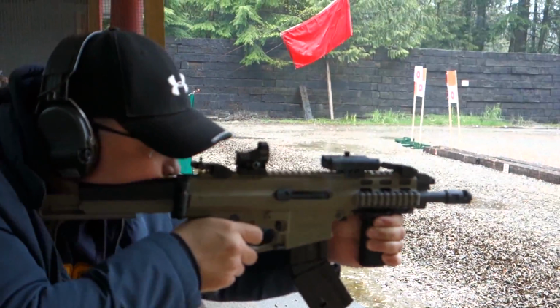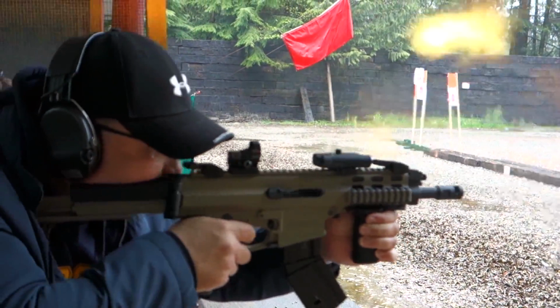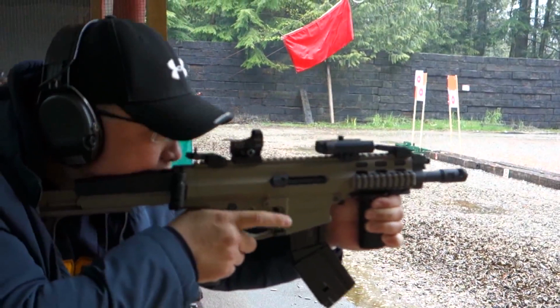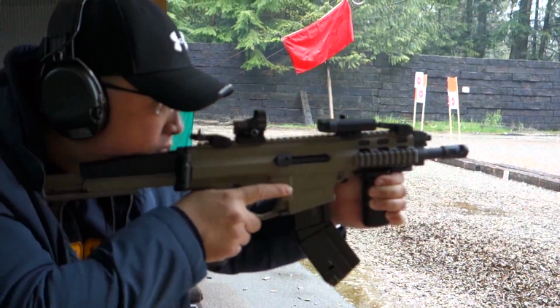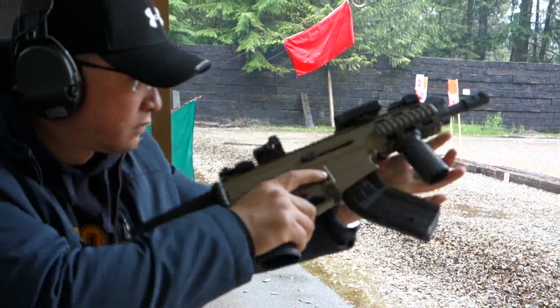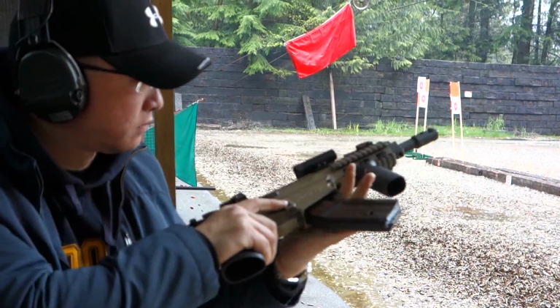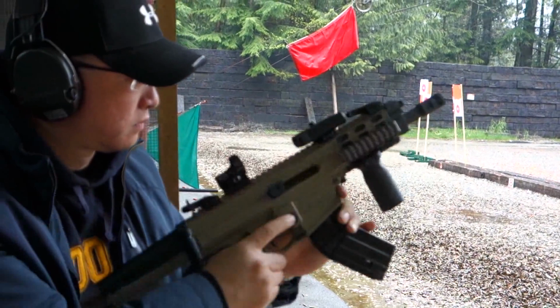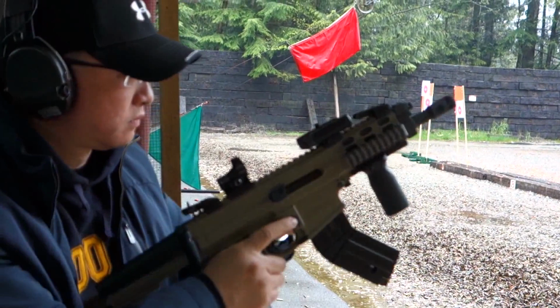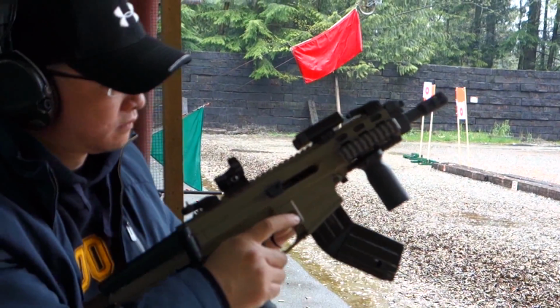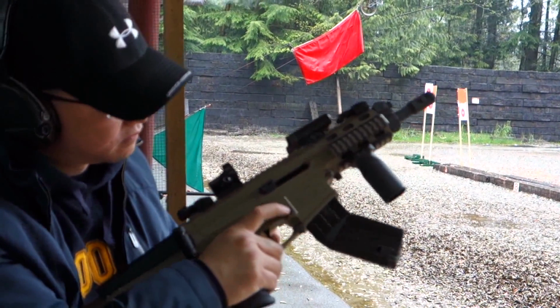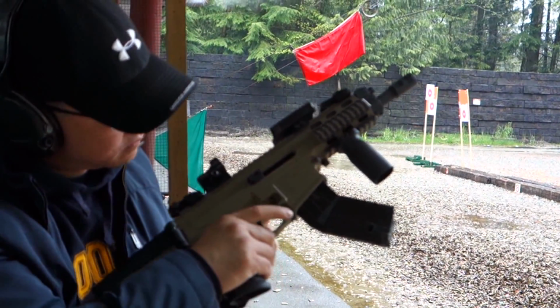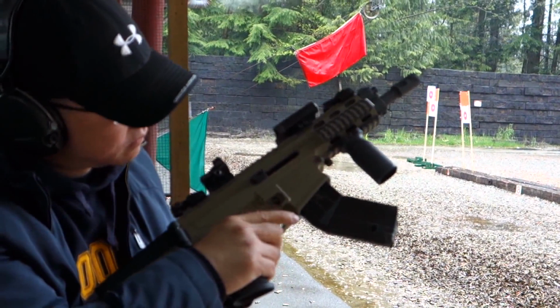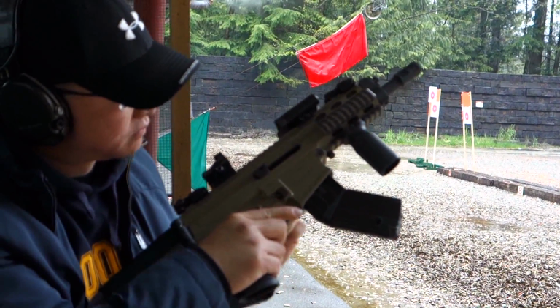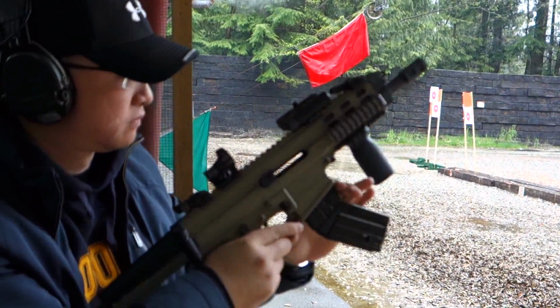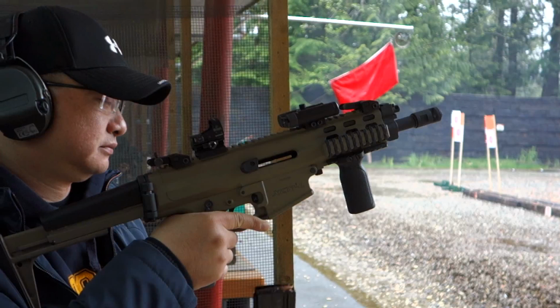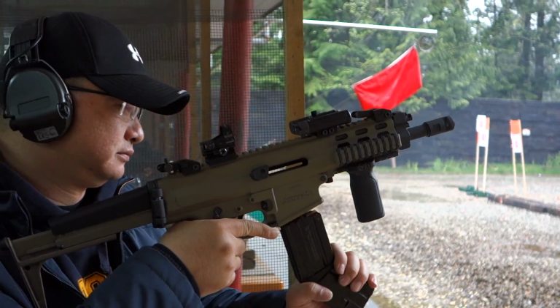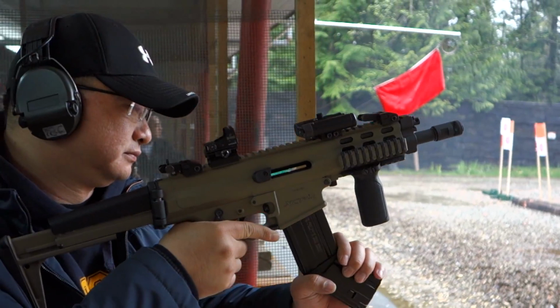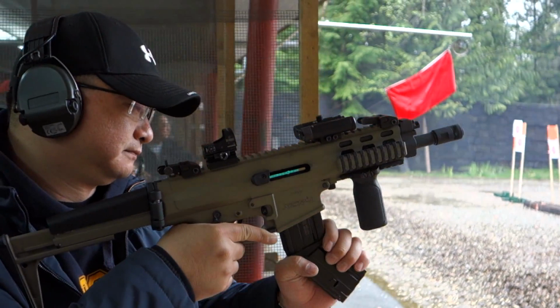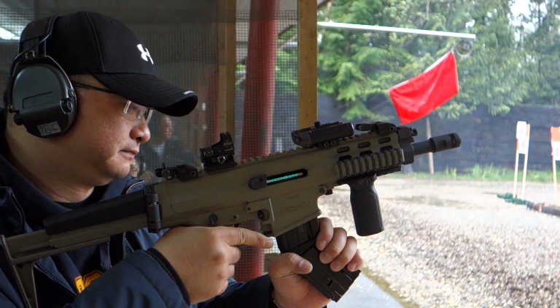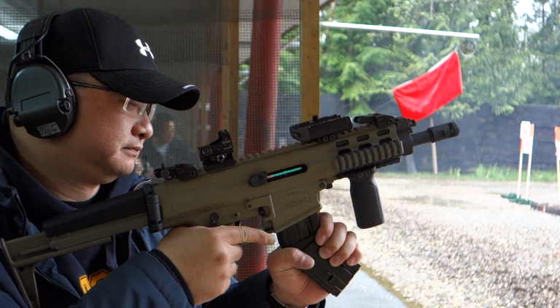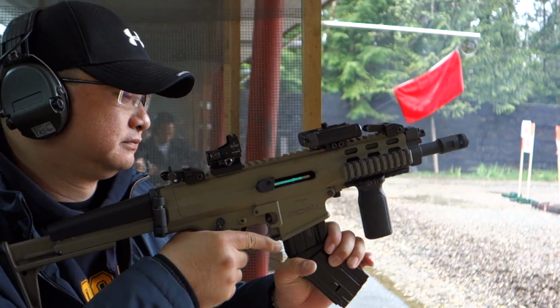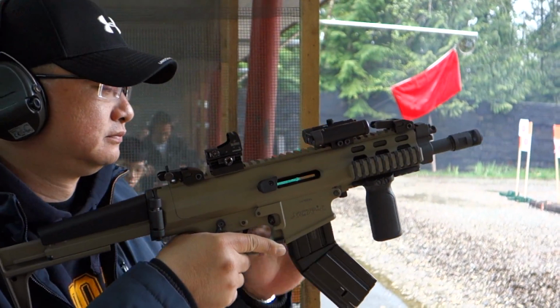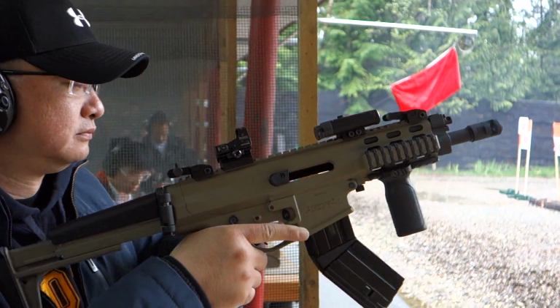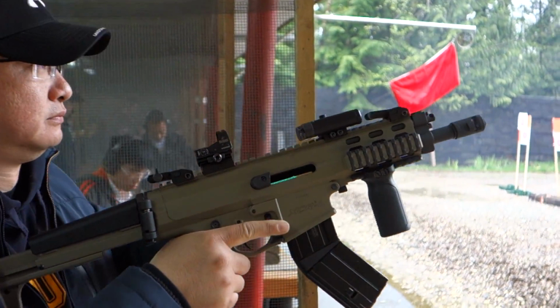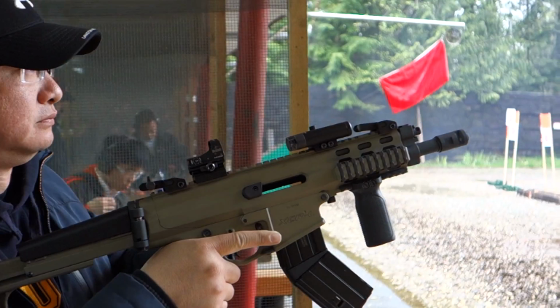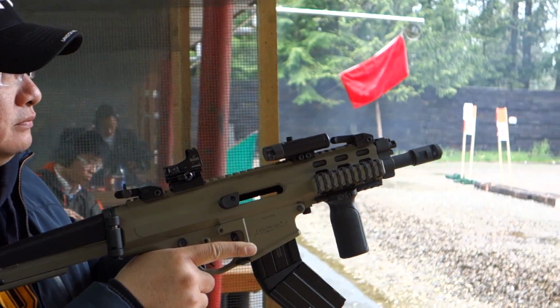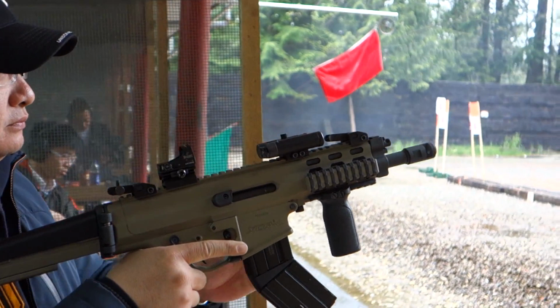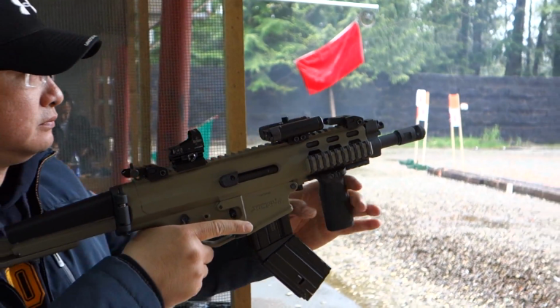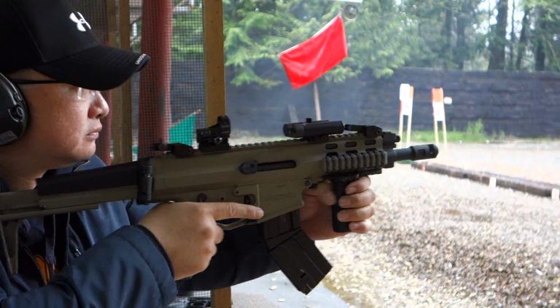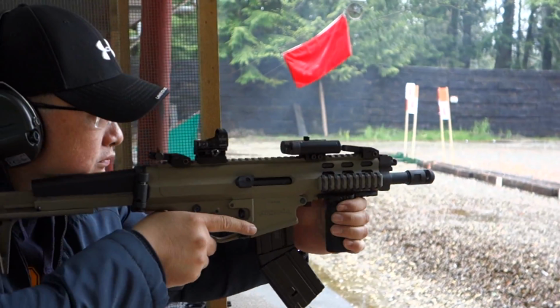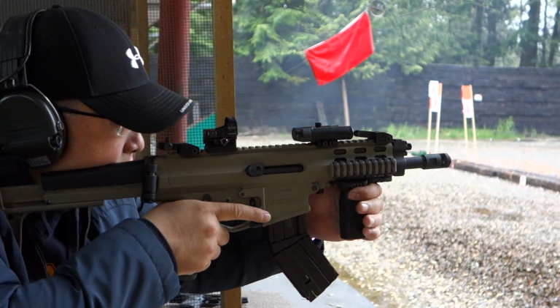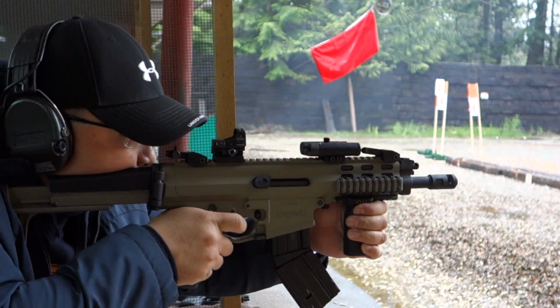A new chance, when you fill the targets with your scope and your sight, and you're going to see it still a little bit later.